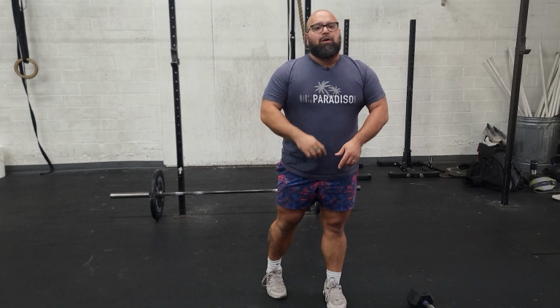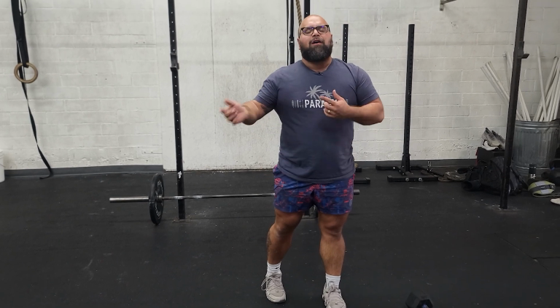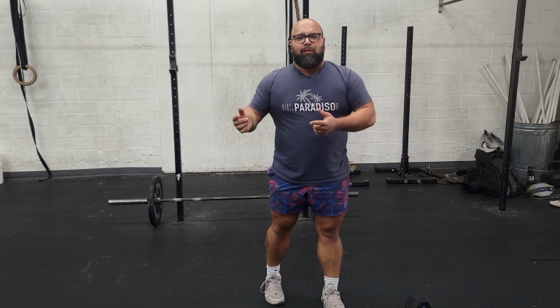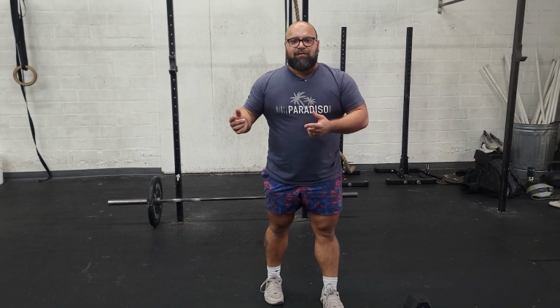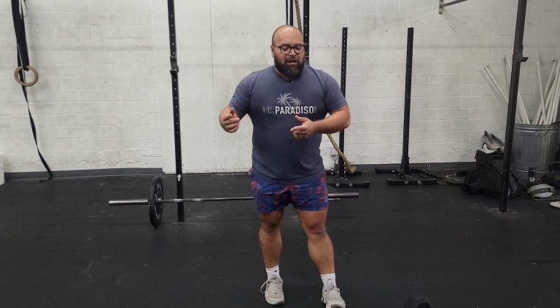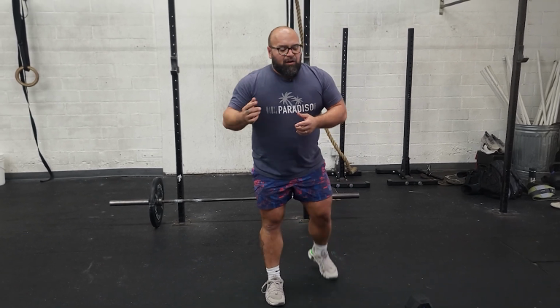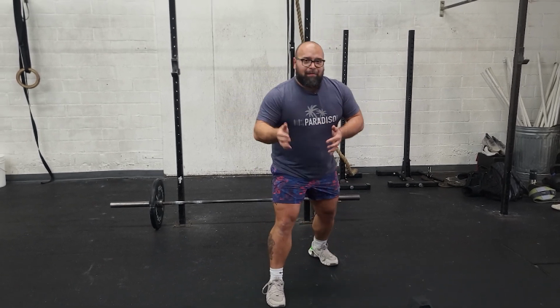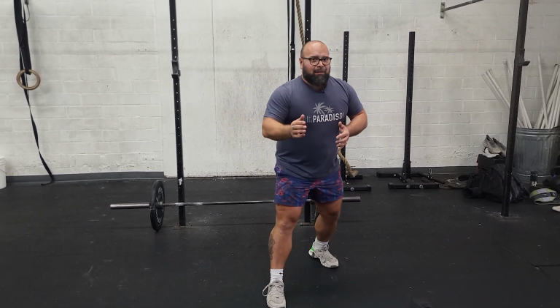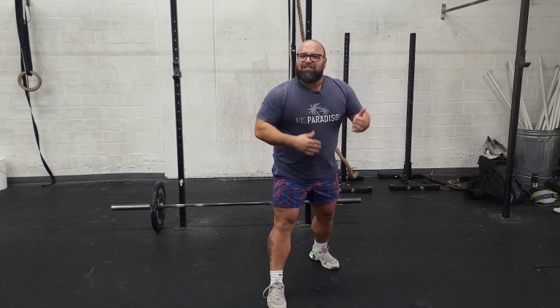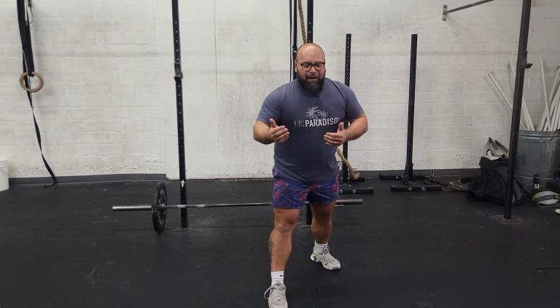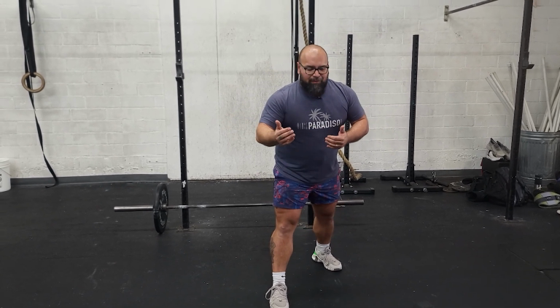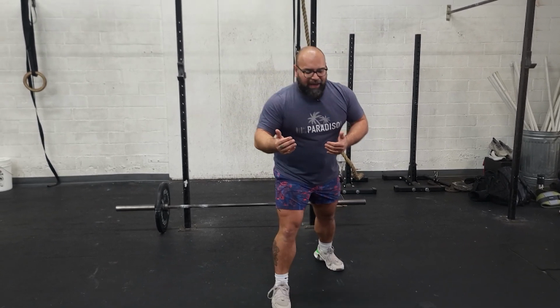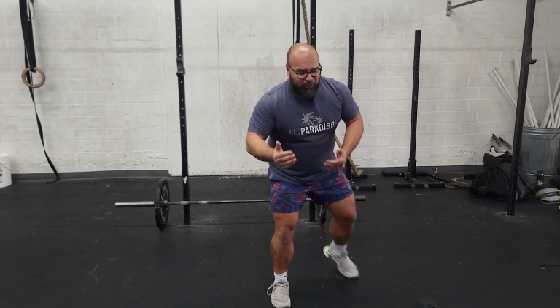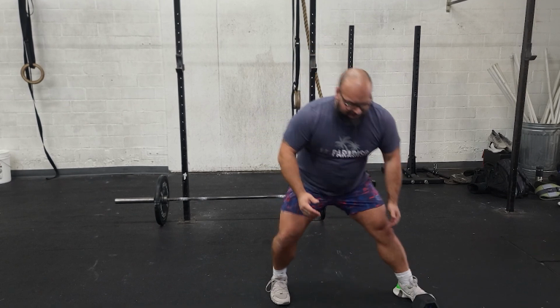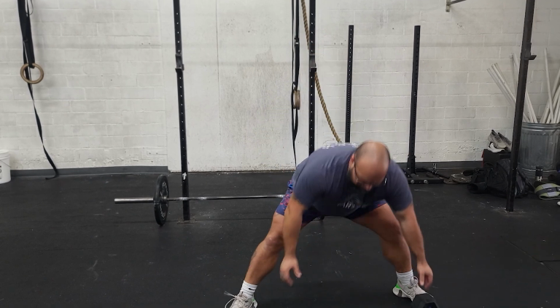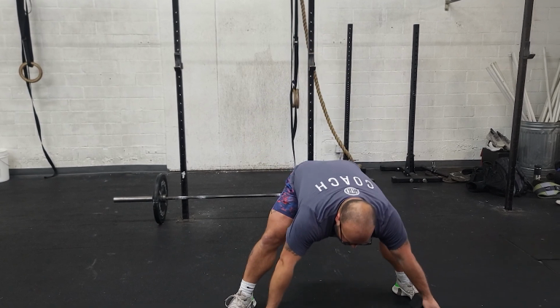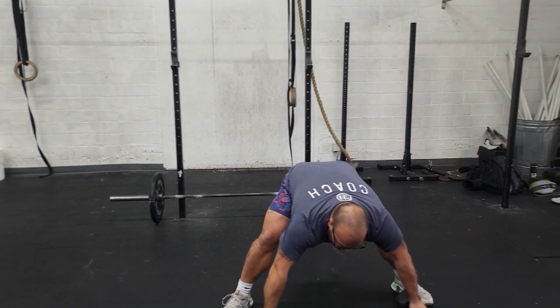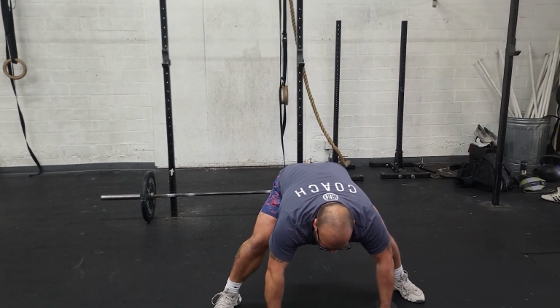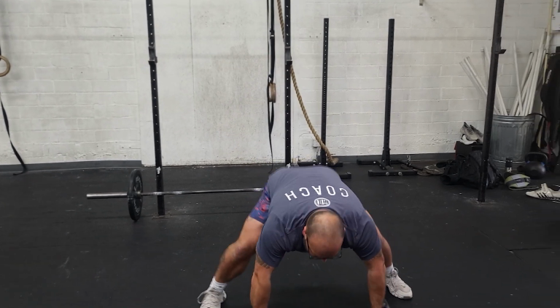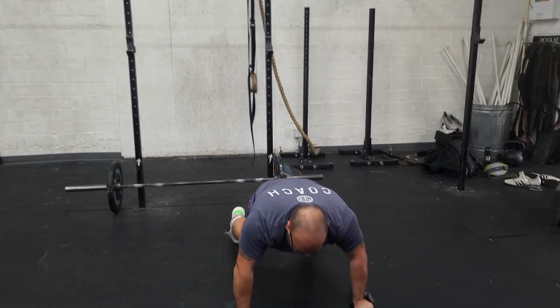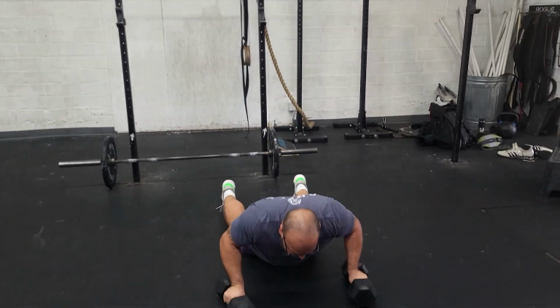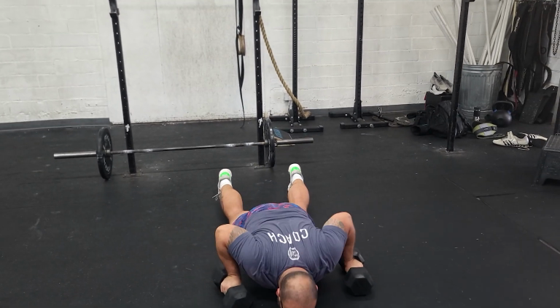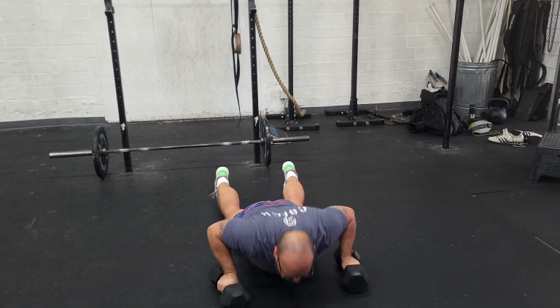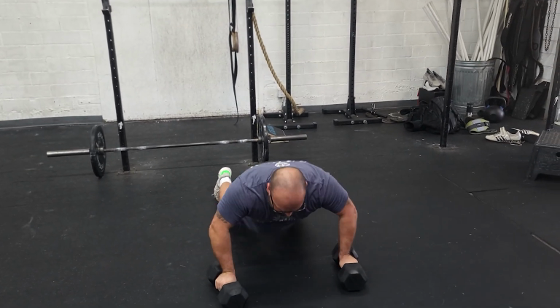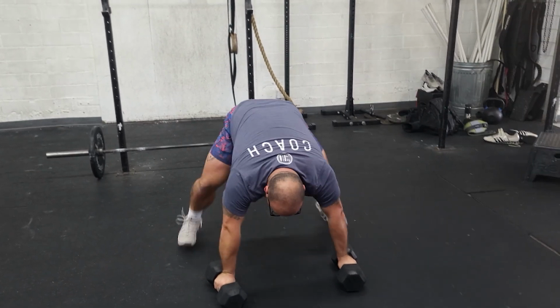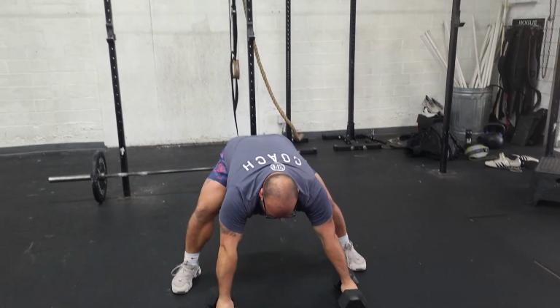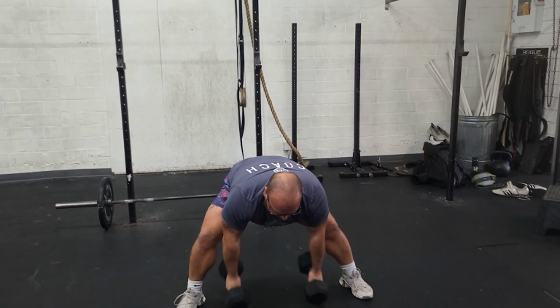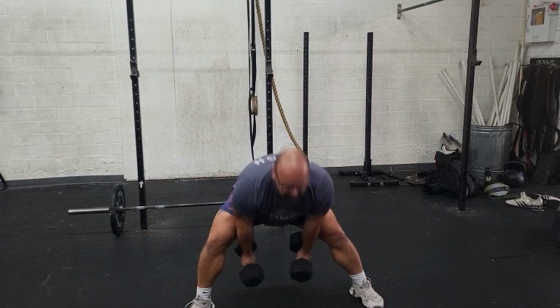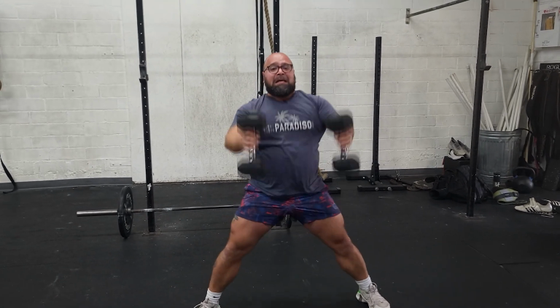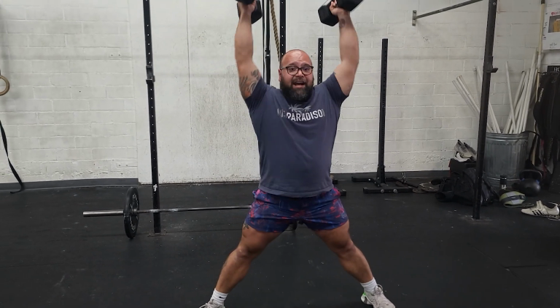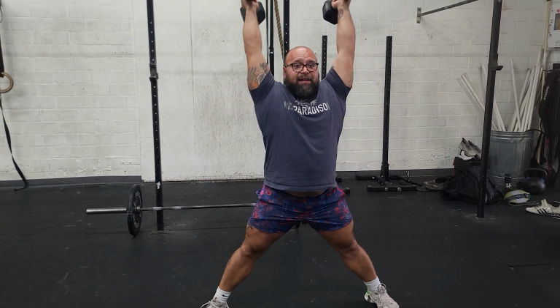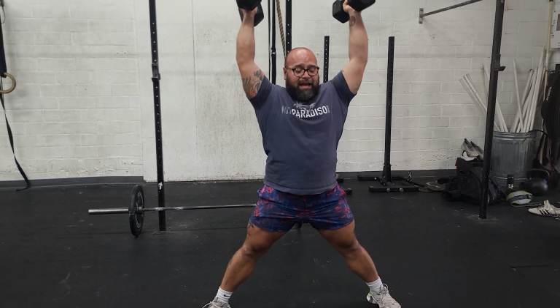We're going to follow that with a rest. For the mountain climbers, standard mountain climbers. Afterwards, devil's press — make sure chest touches the deck, big jump, swing through, get it overhead to lock out.